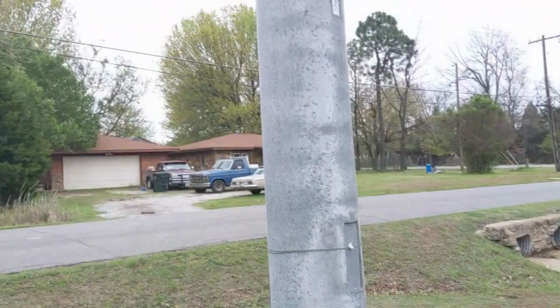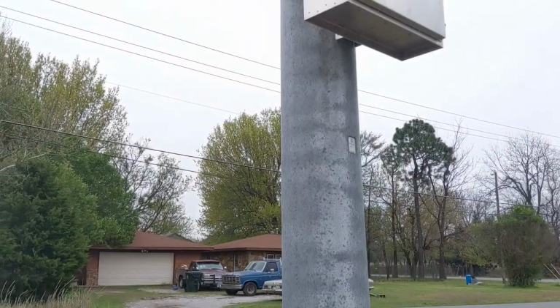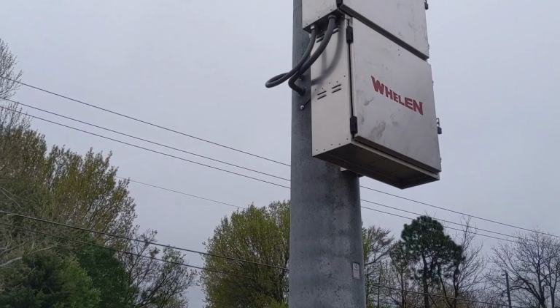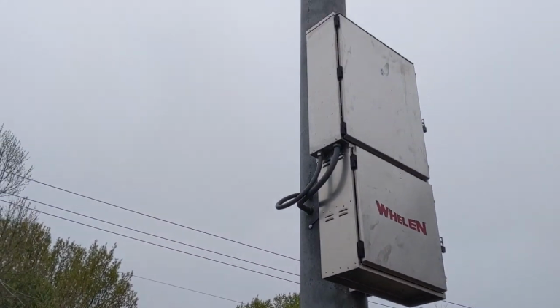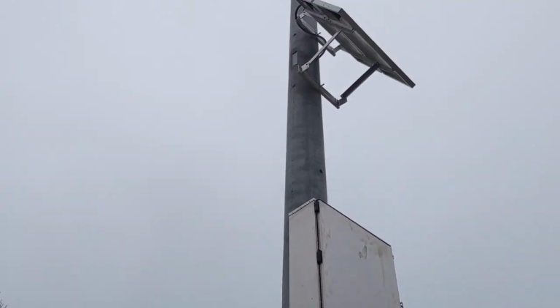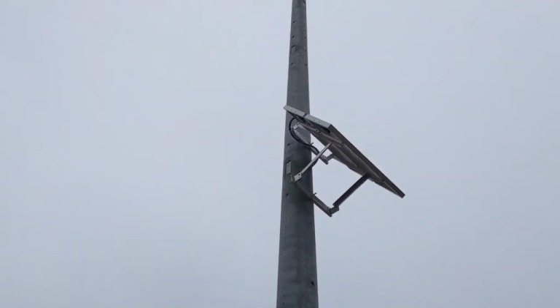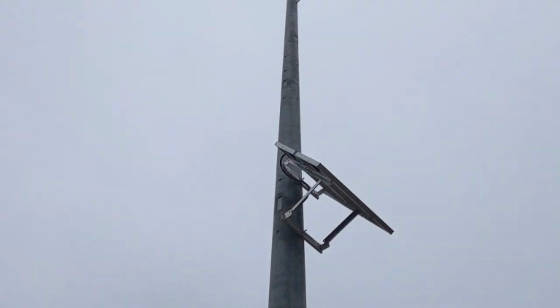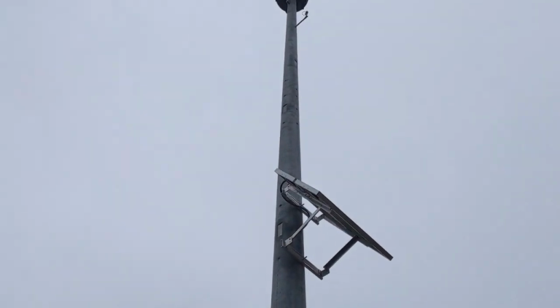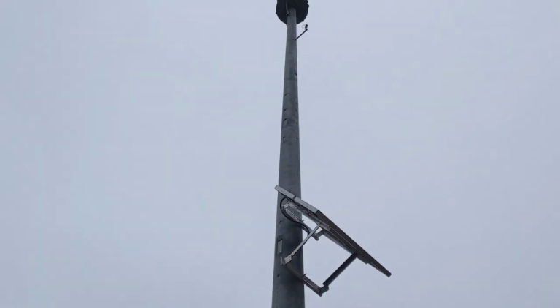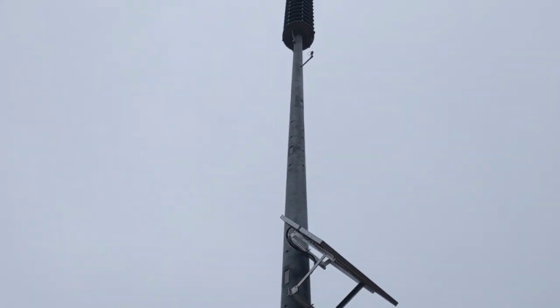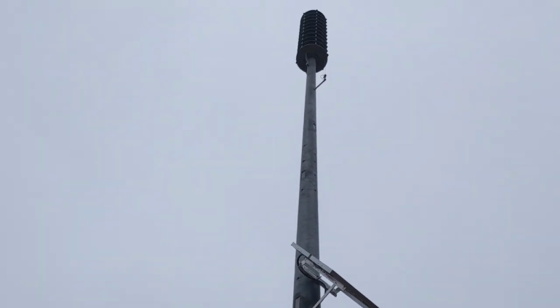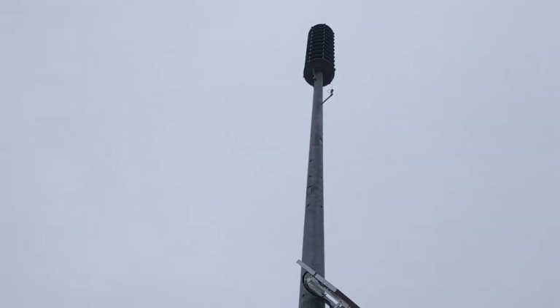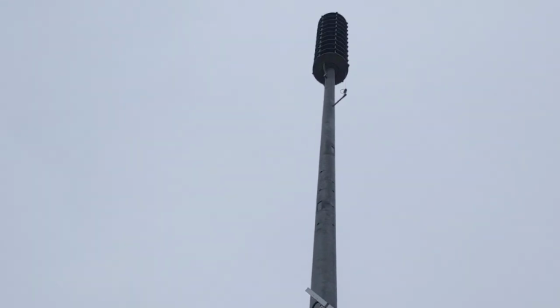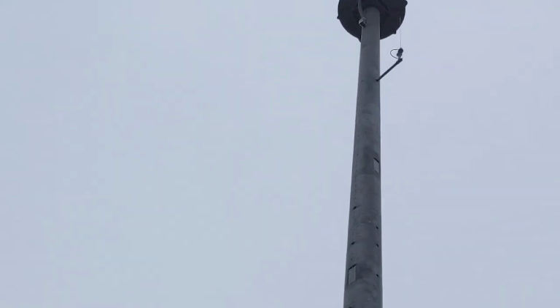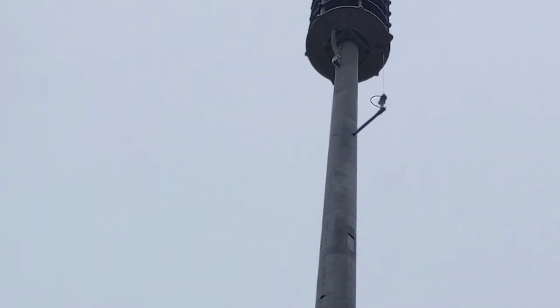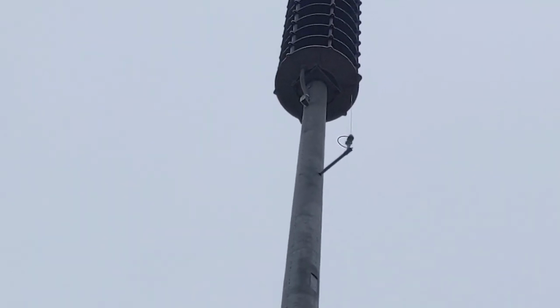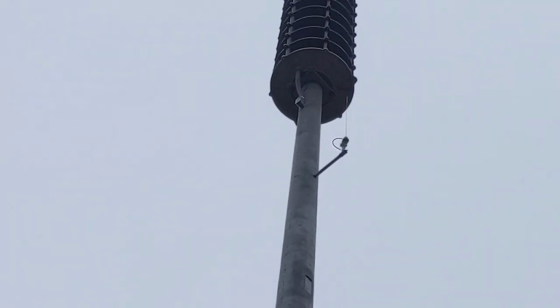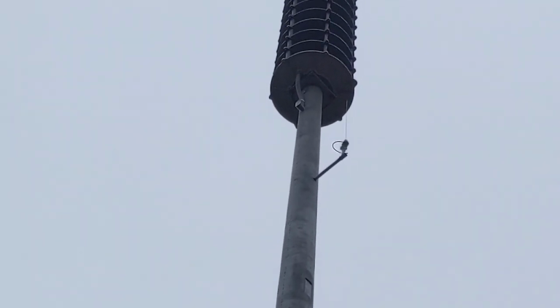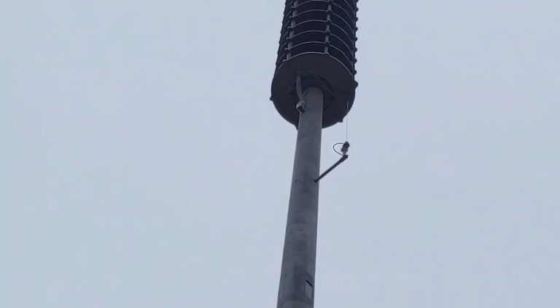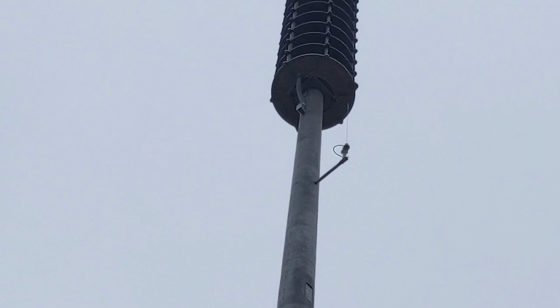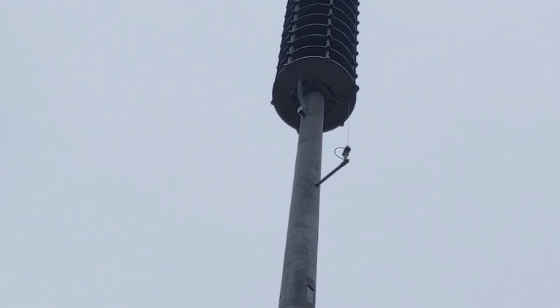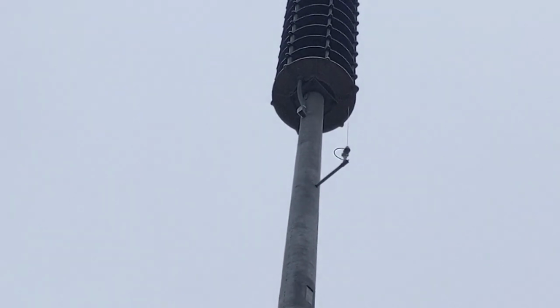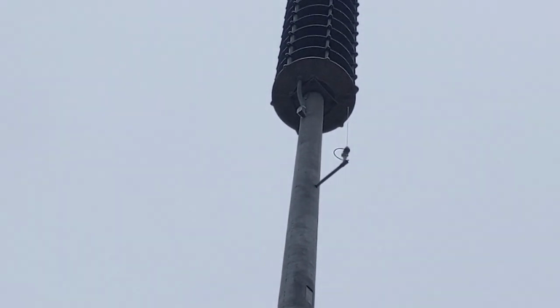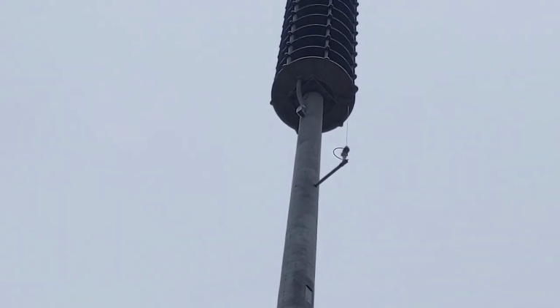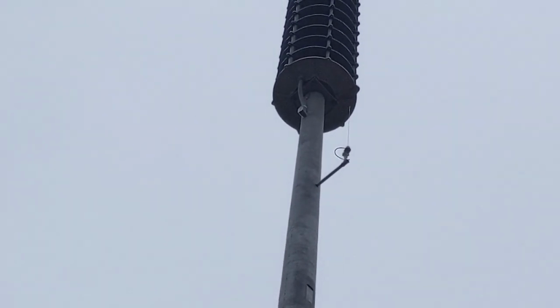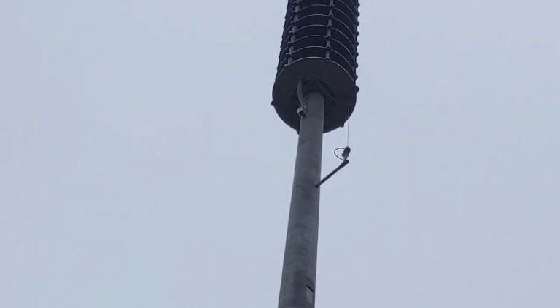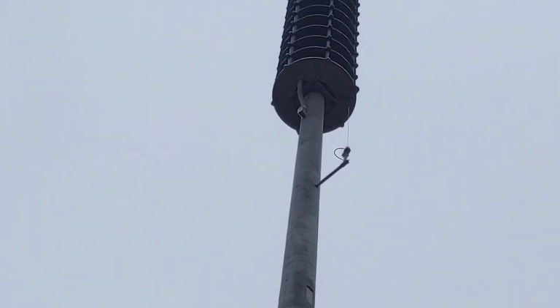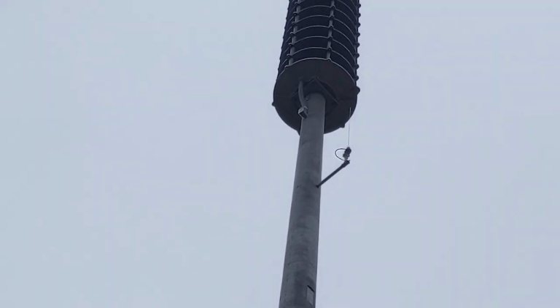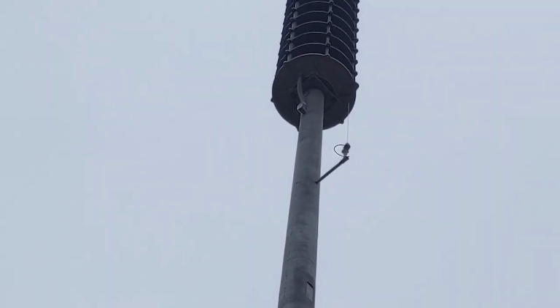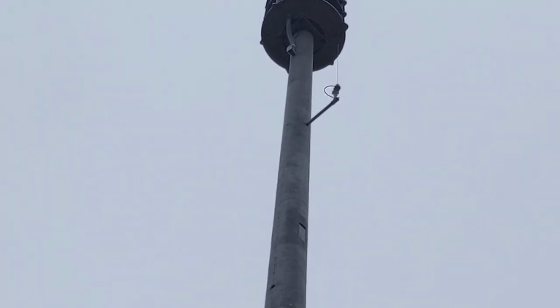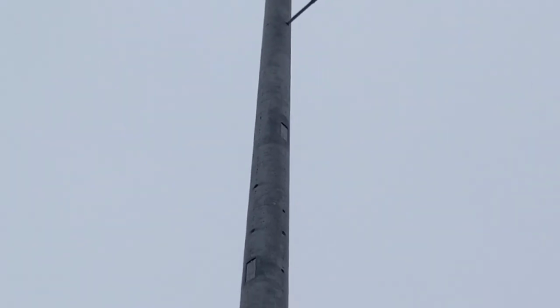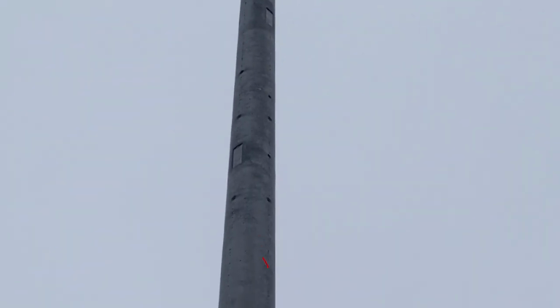As part of the visual inspection, we also inspect the antenna system. Being exposed to the elements, it can easily be damaged.